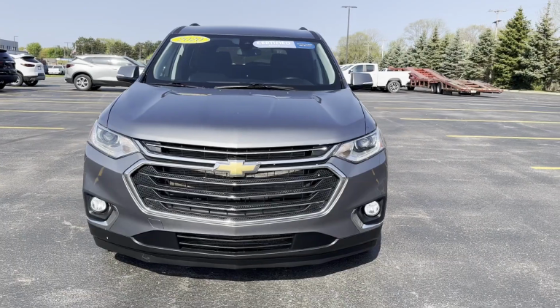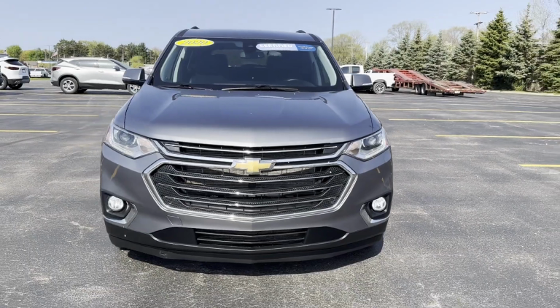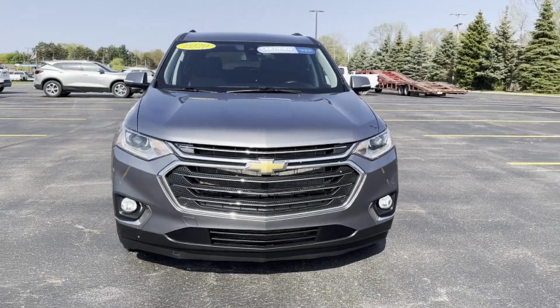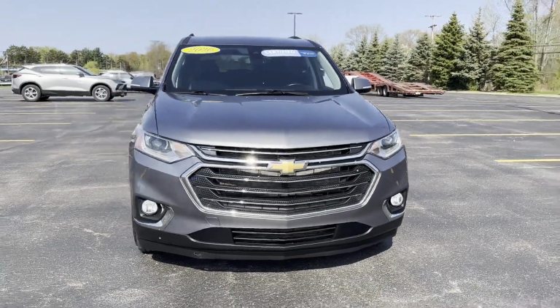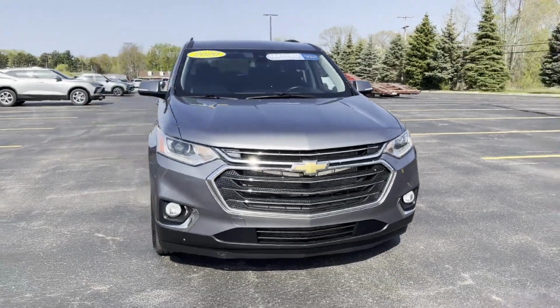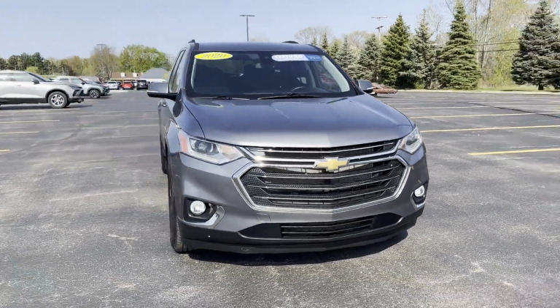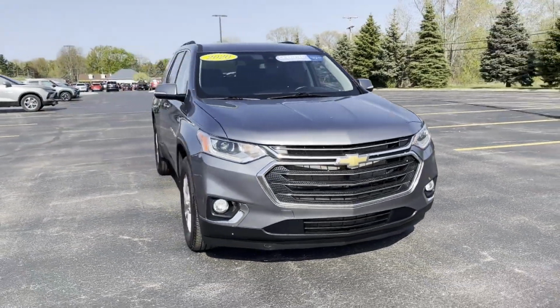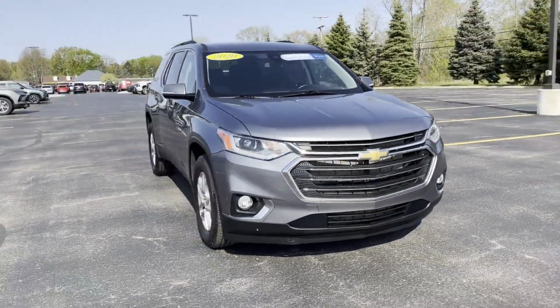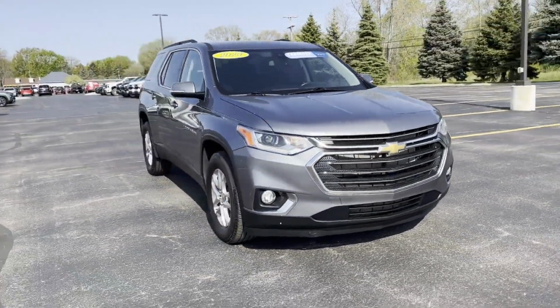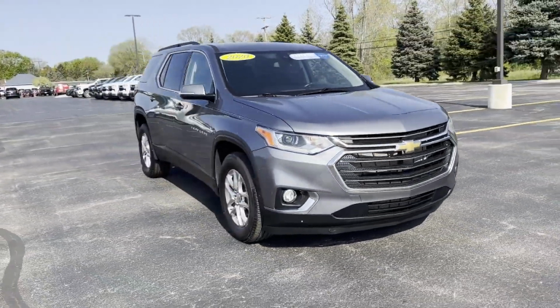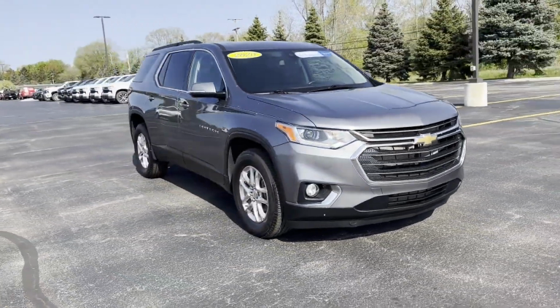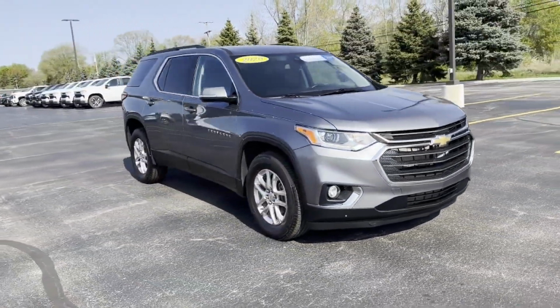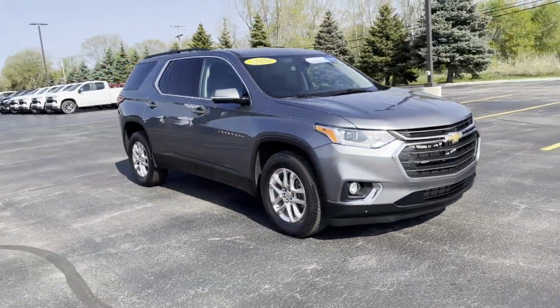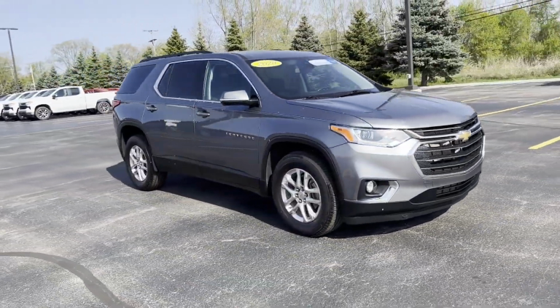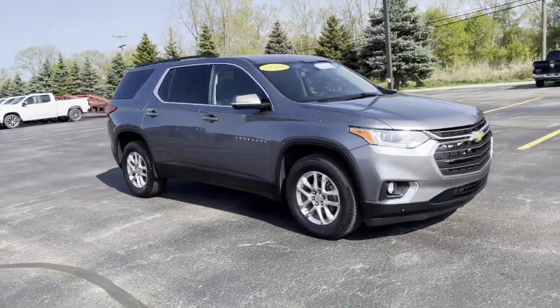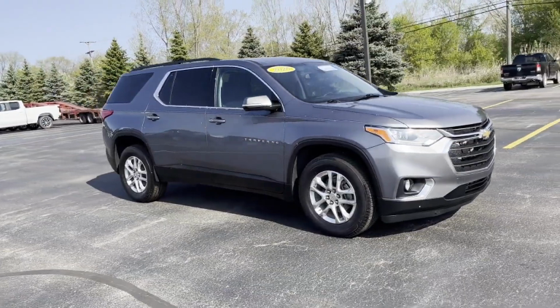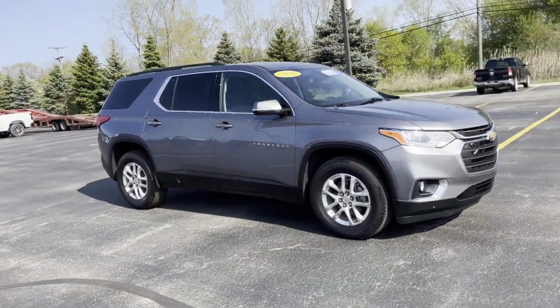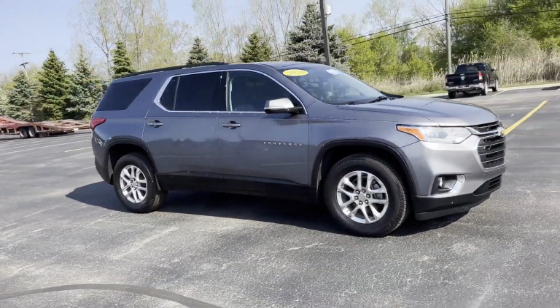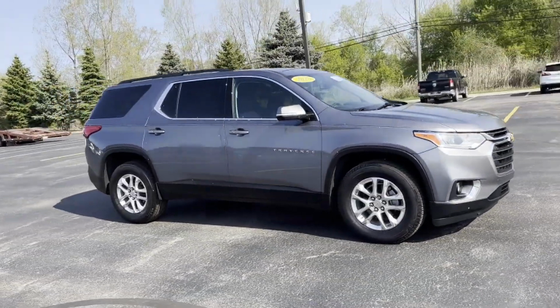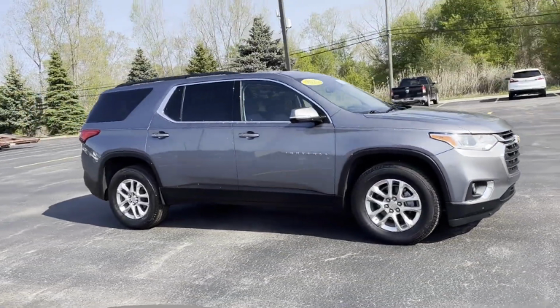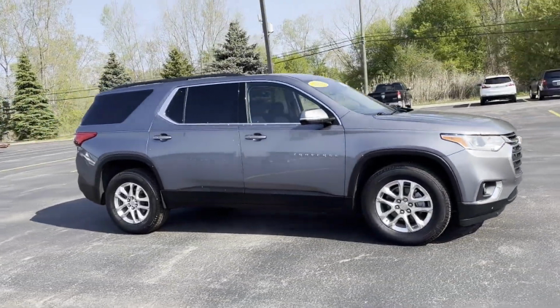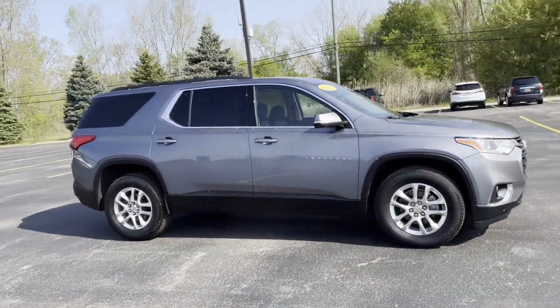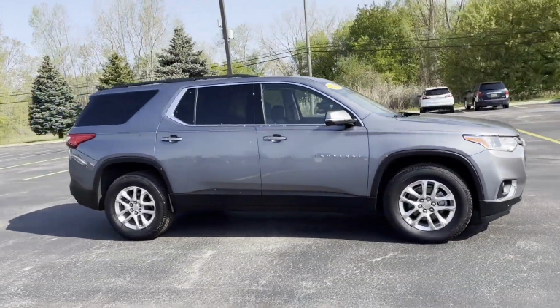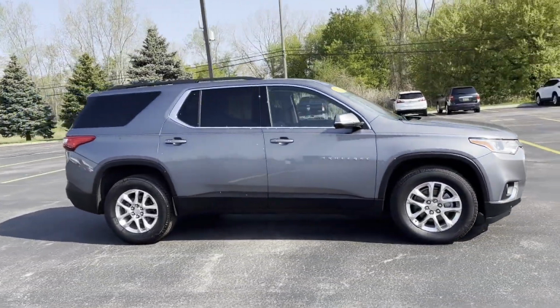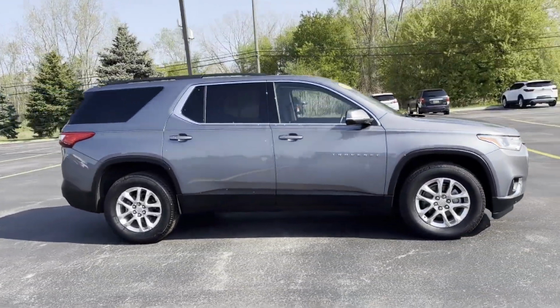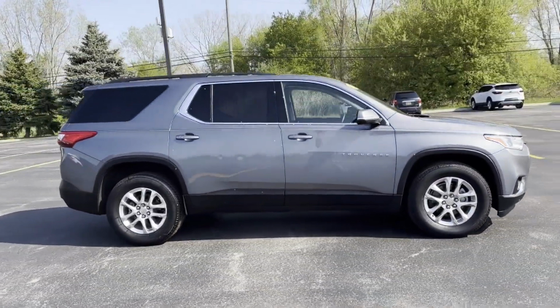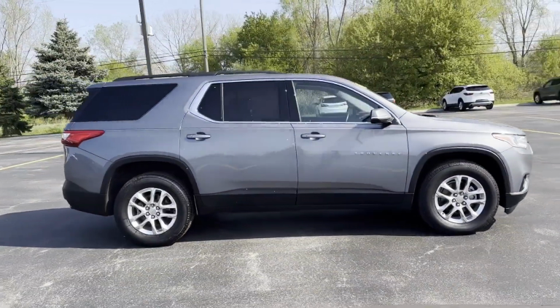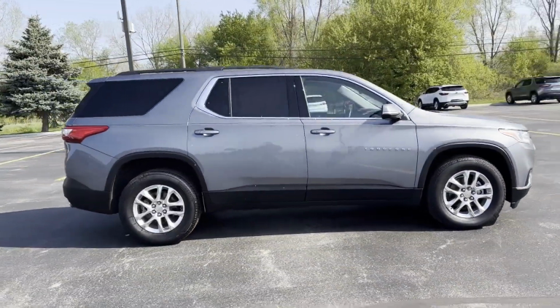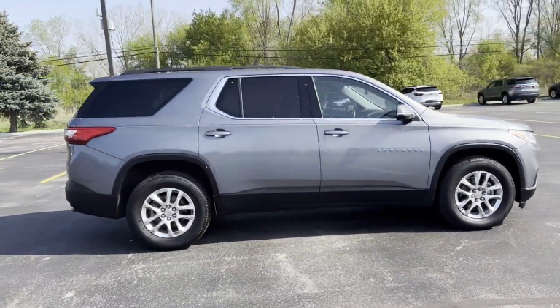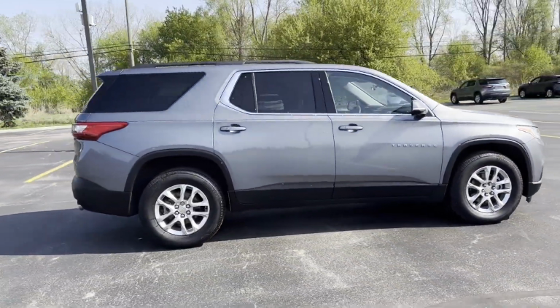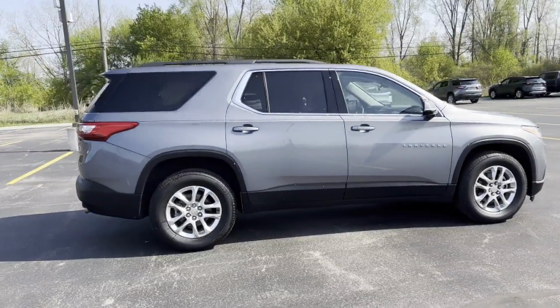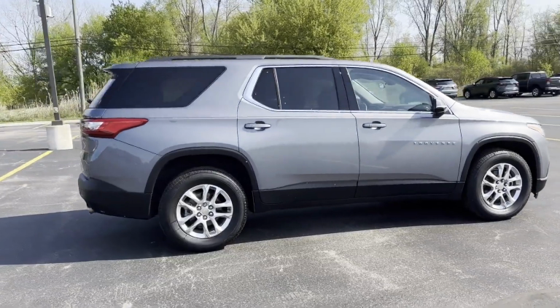2020 Chevrolet Traverse. With less than 44,000 miles on the odometer, this SUV offers space as well as power and performance.